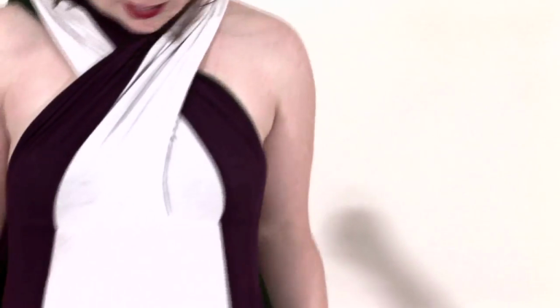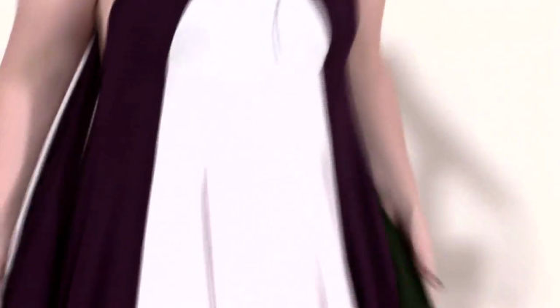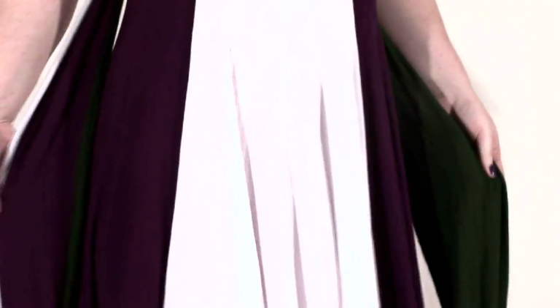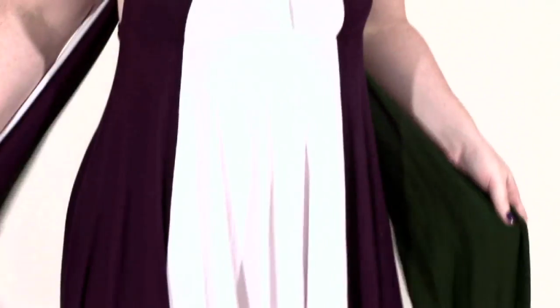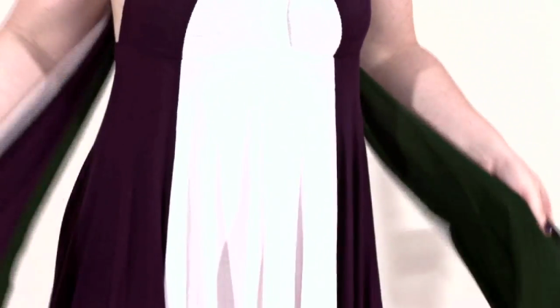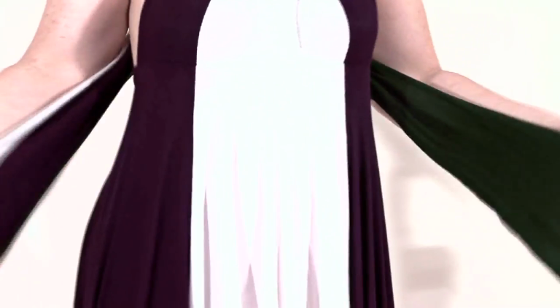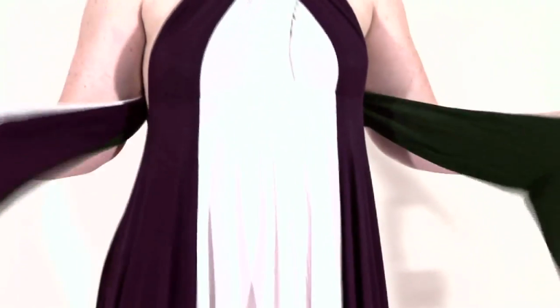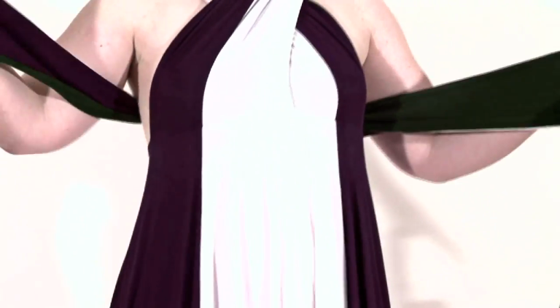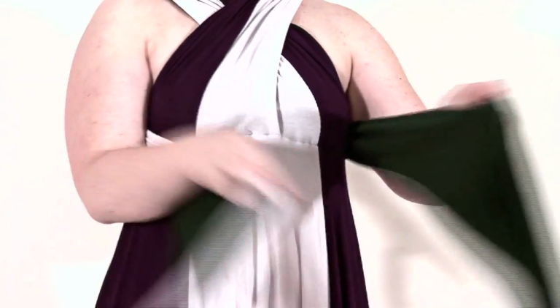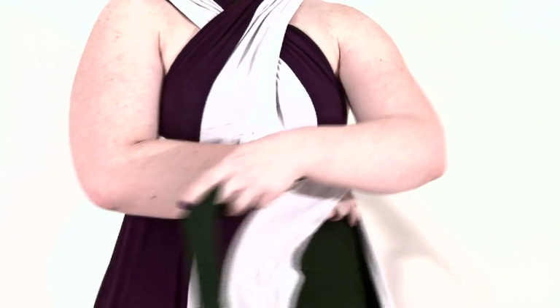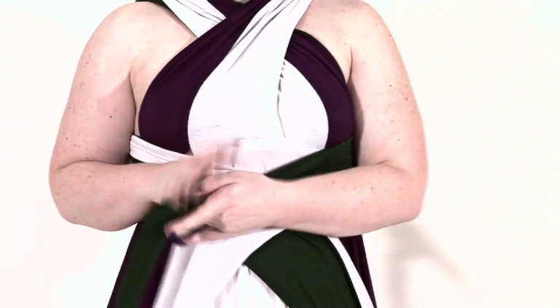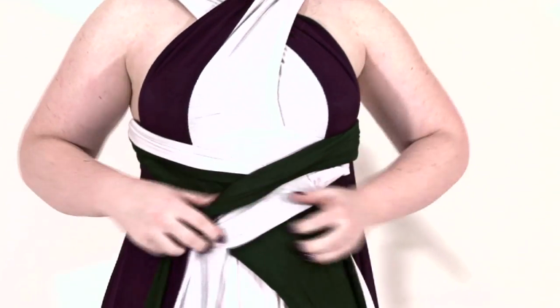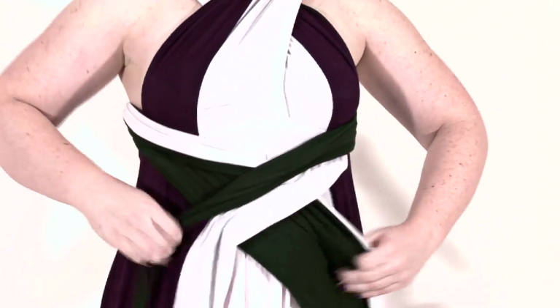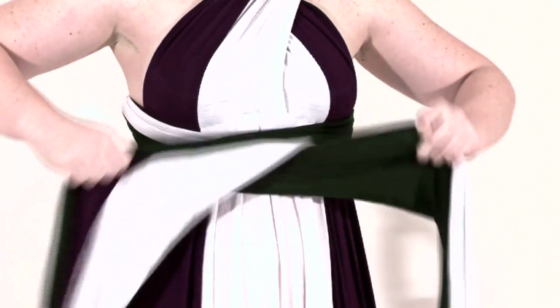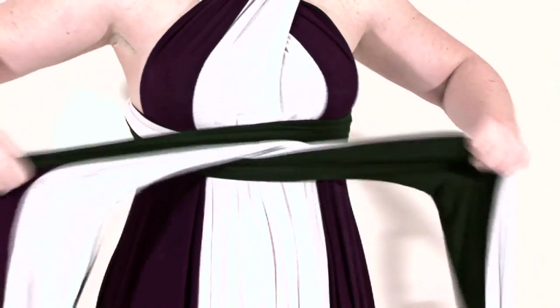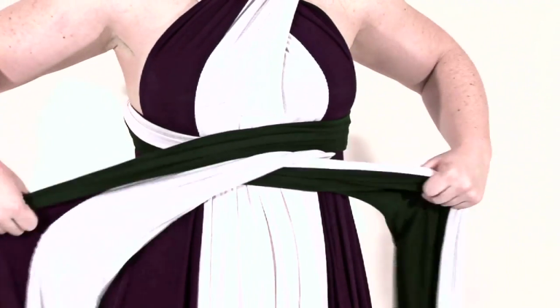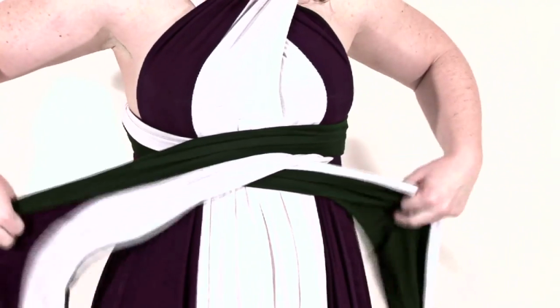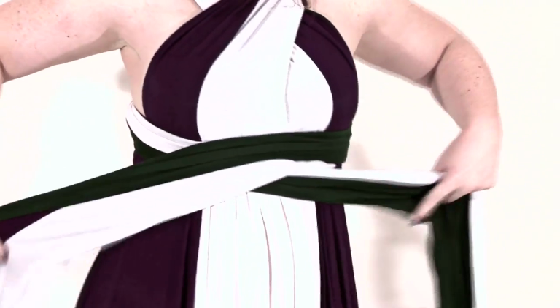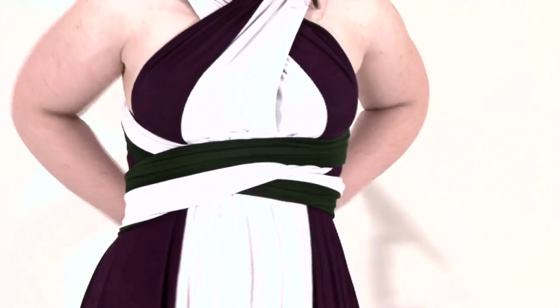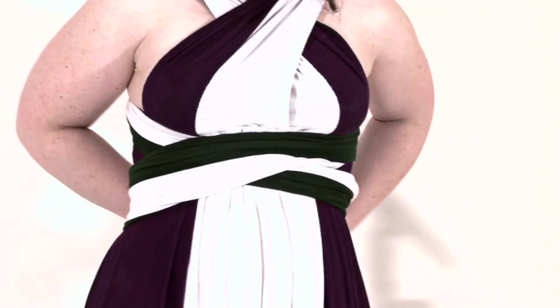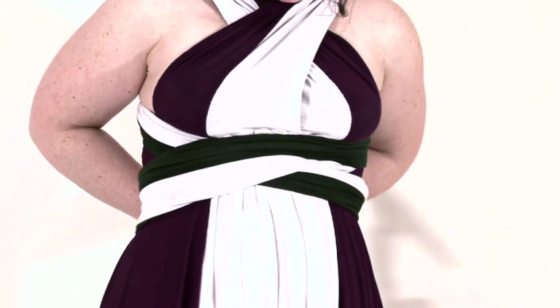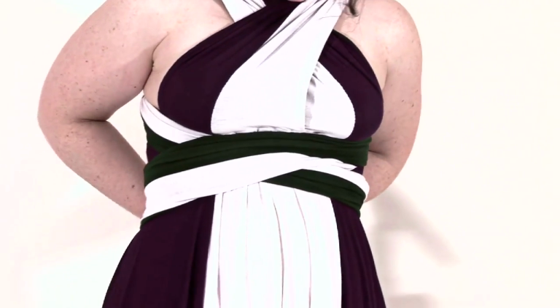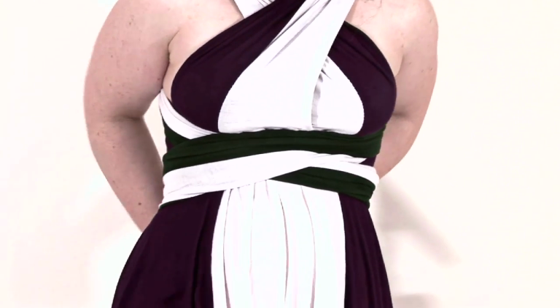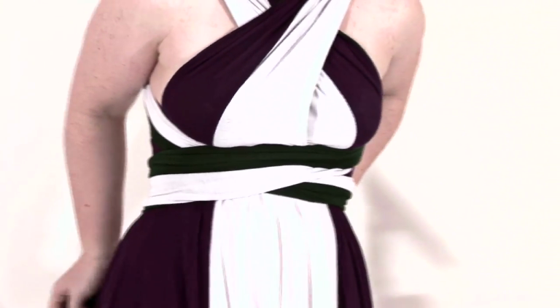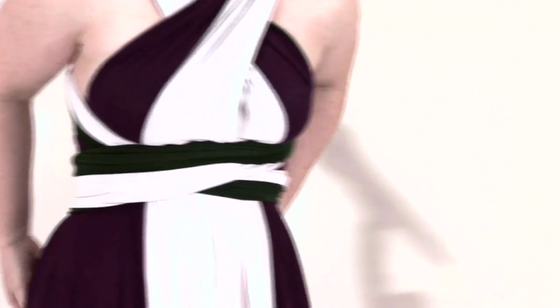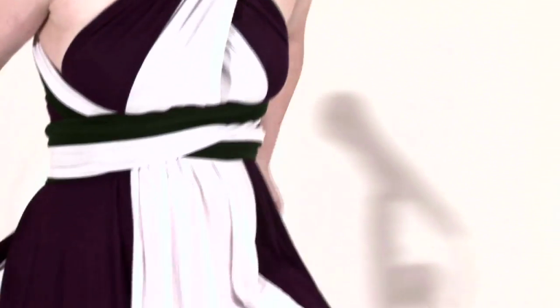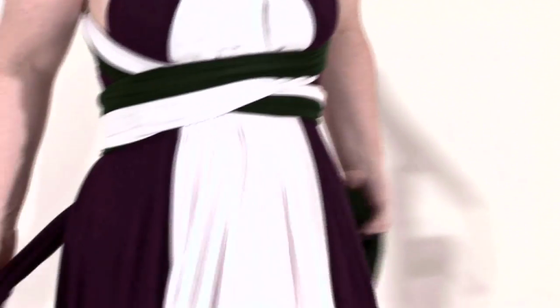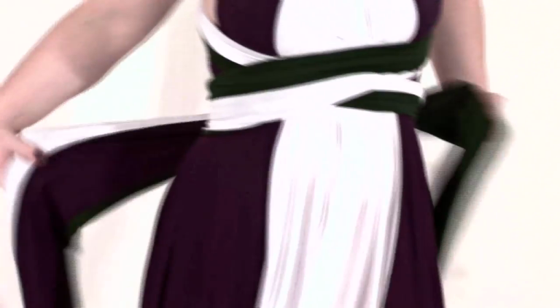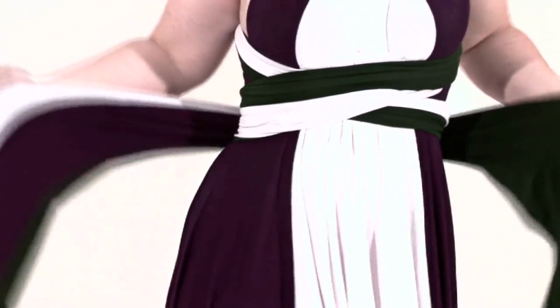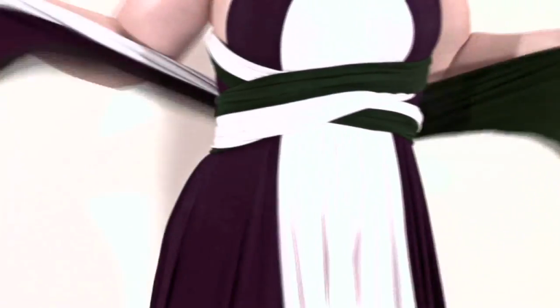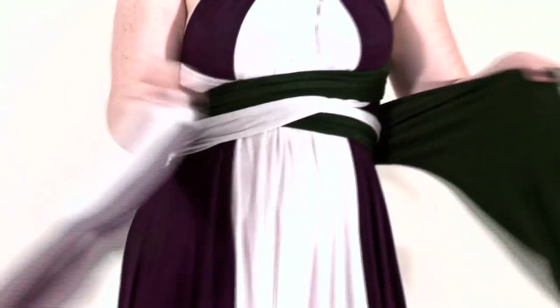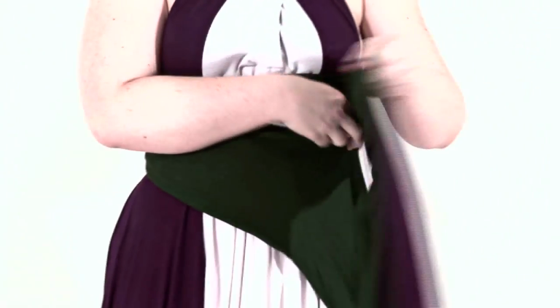Next, you take your strips of fabric in the front and cross them over once. You're going to squeeze, cross them over in the back, do it one more time, and cross them in the front.